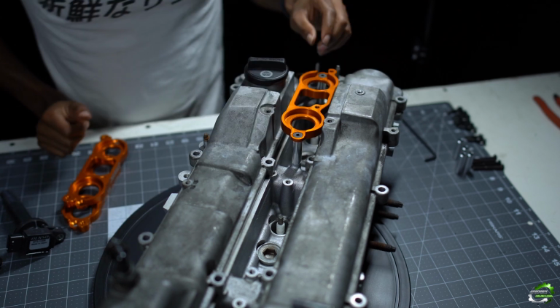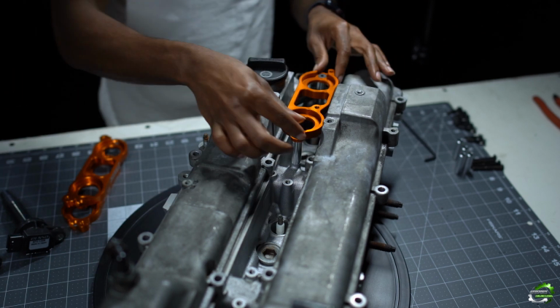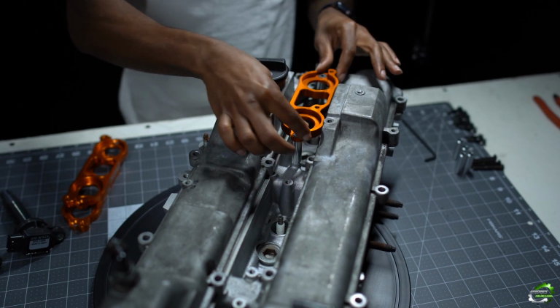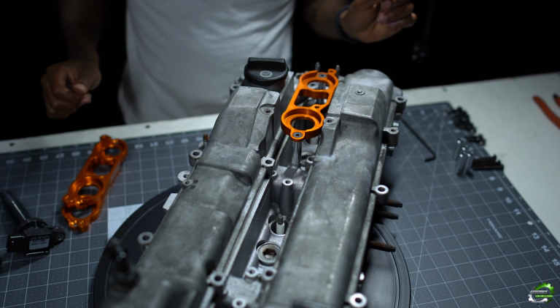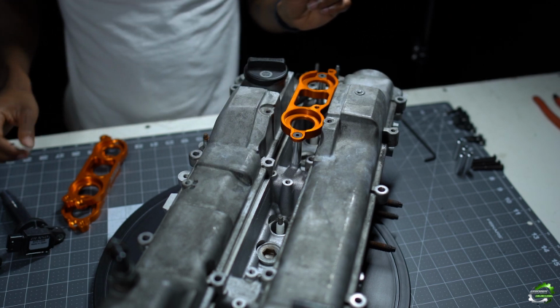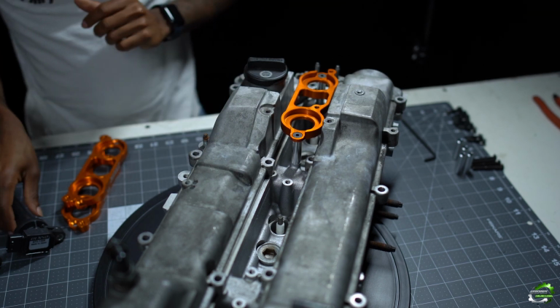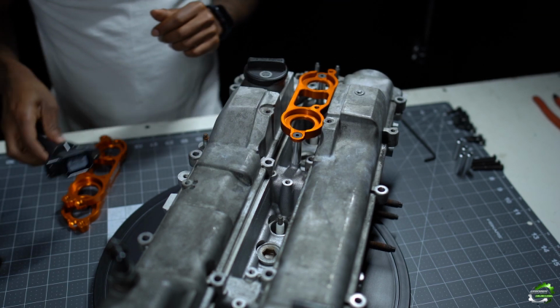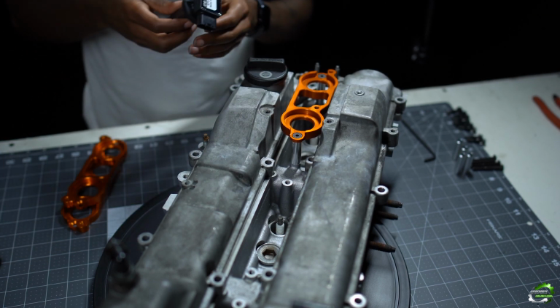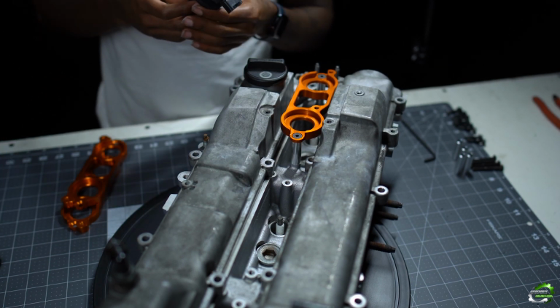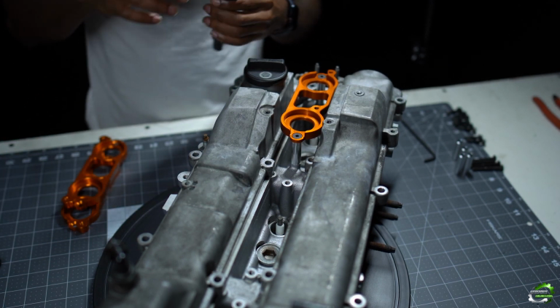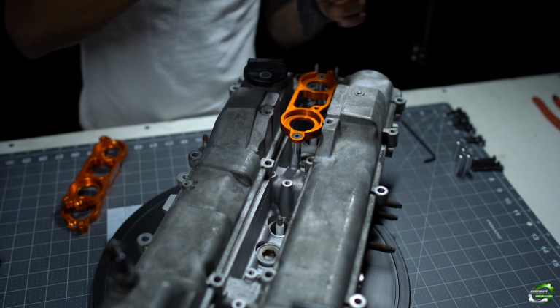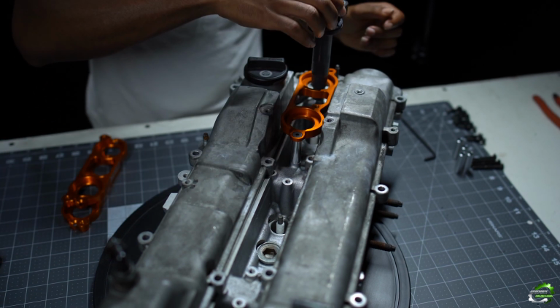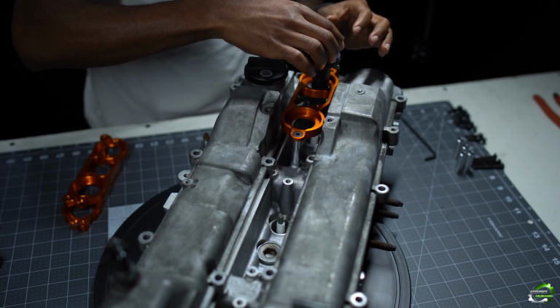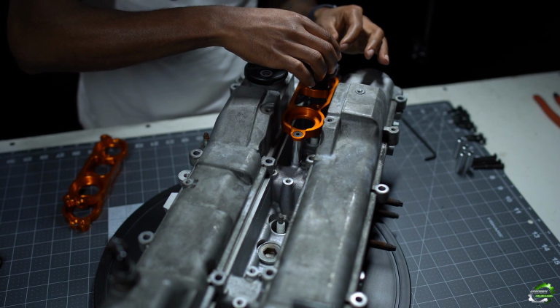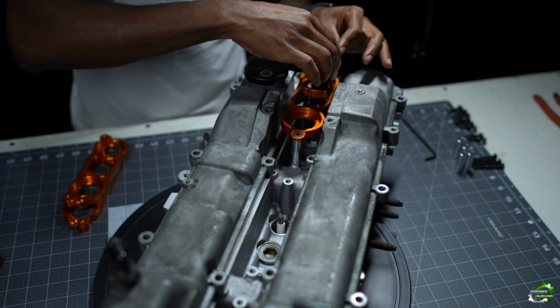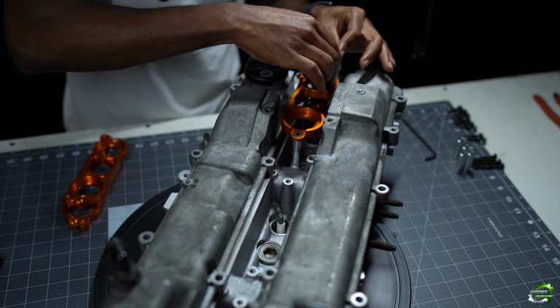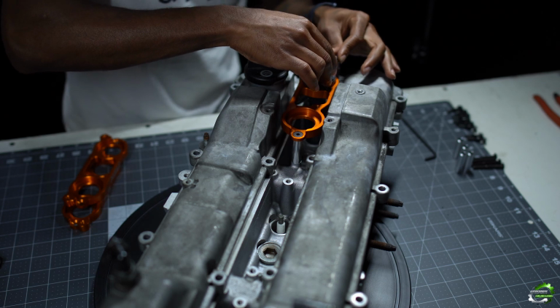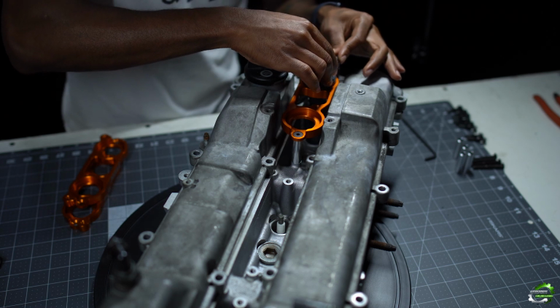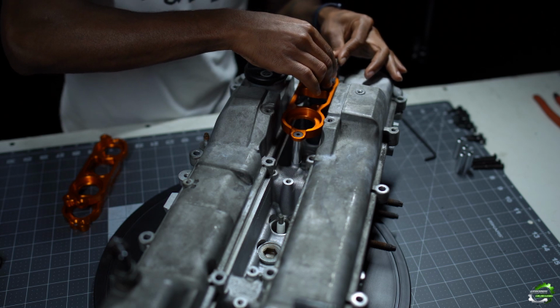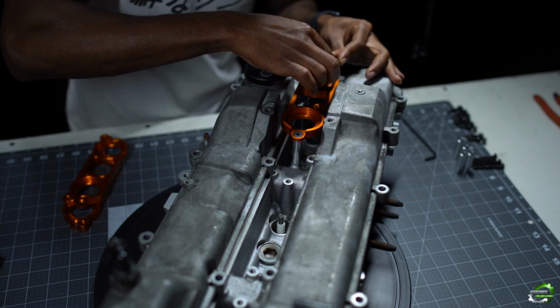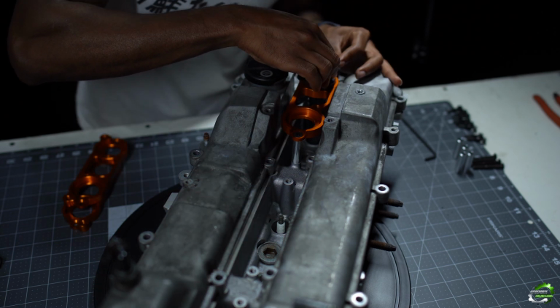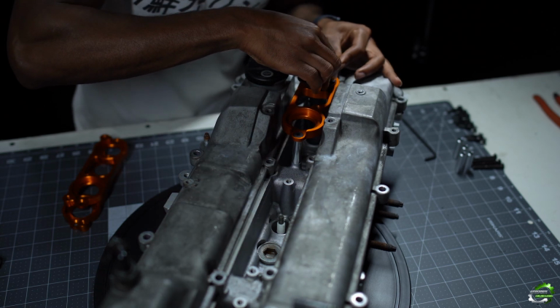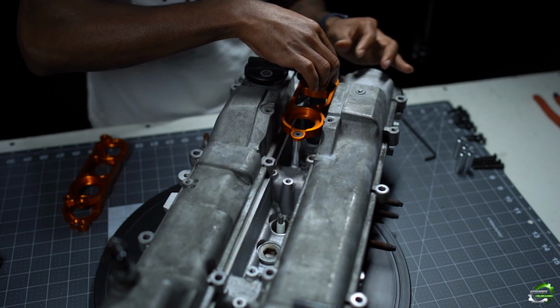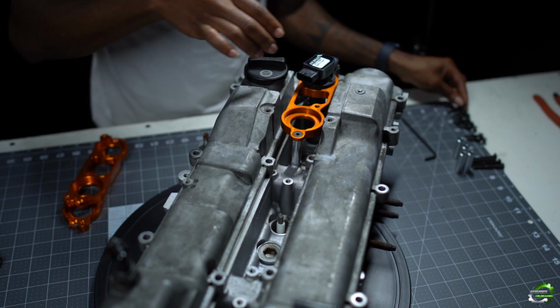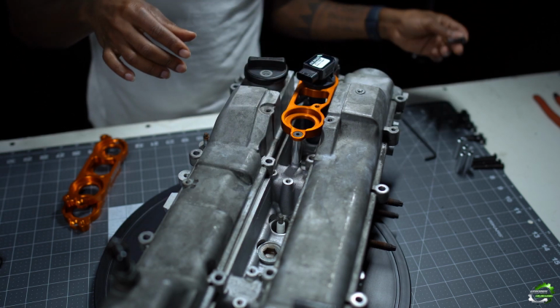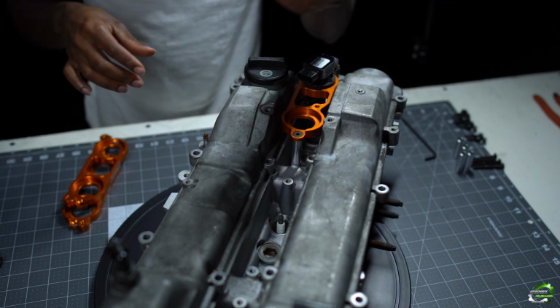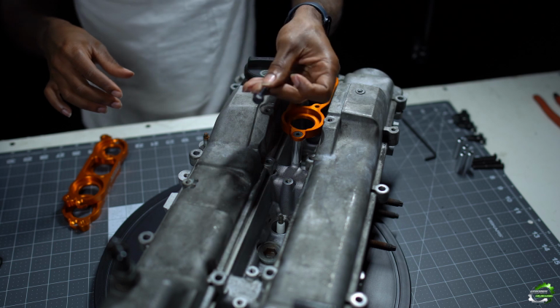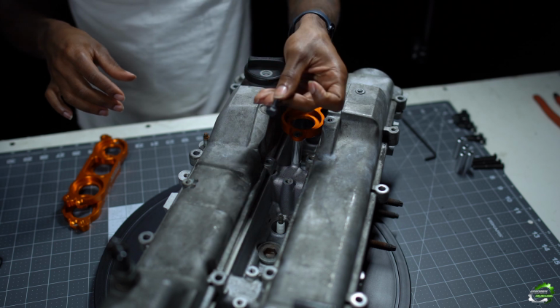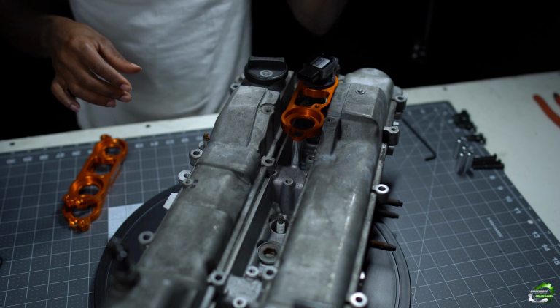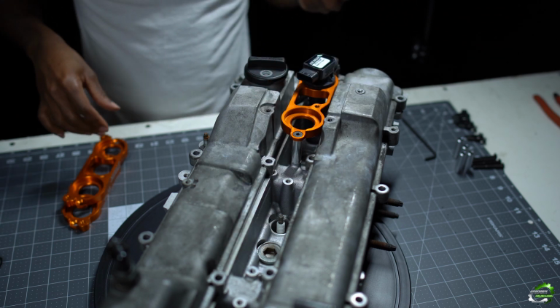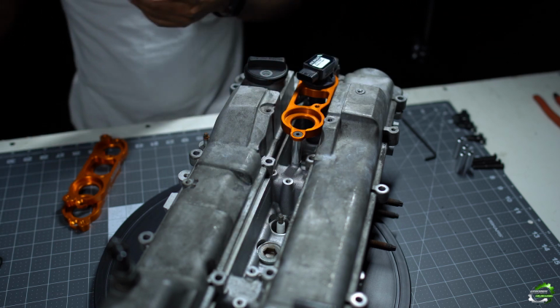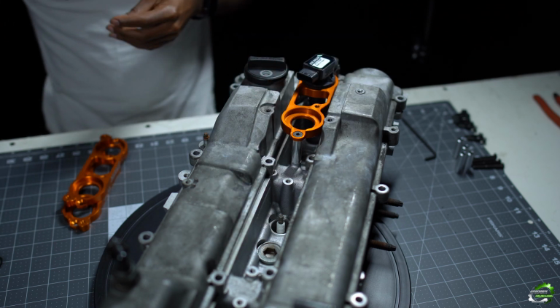Now that our bracket is secure, we can begin the installation of our coil packs. Coil packs are going to slide right into the grooves provided on the bracket, and you're going to take your medium hardware and begin the install of the coil.